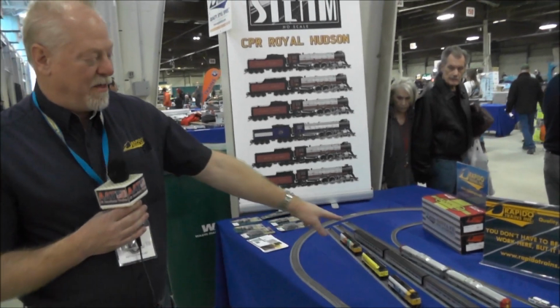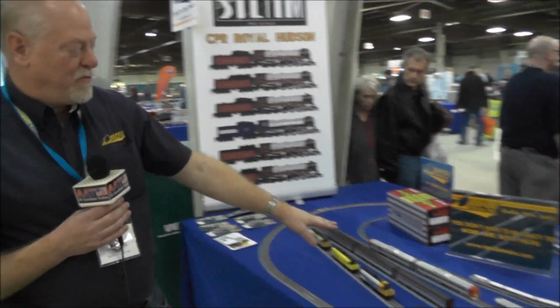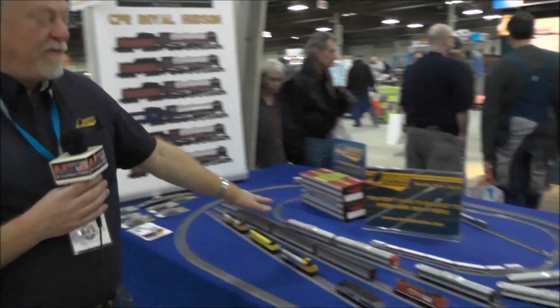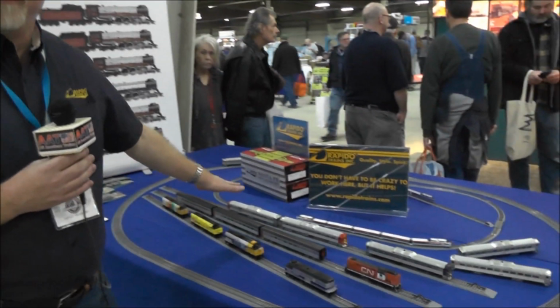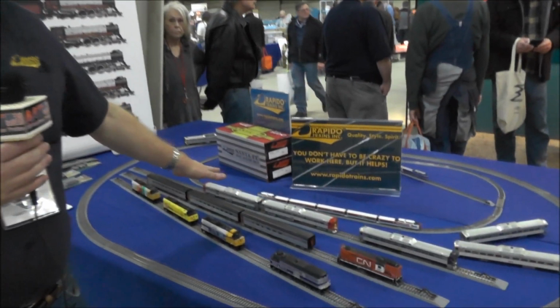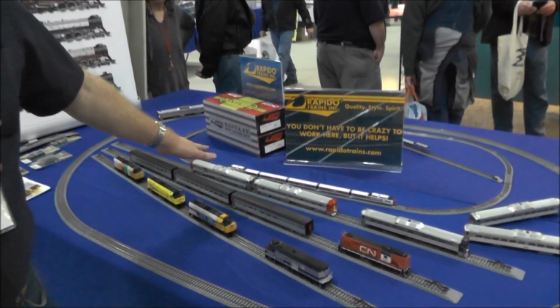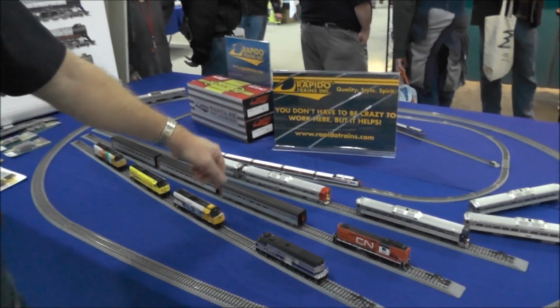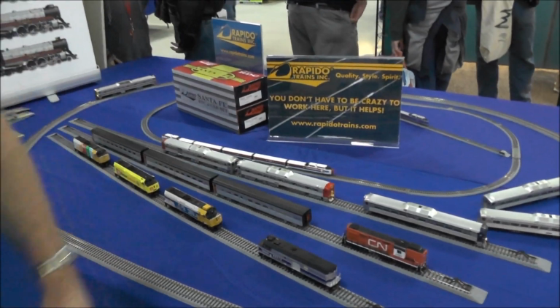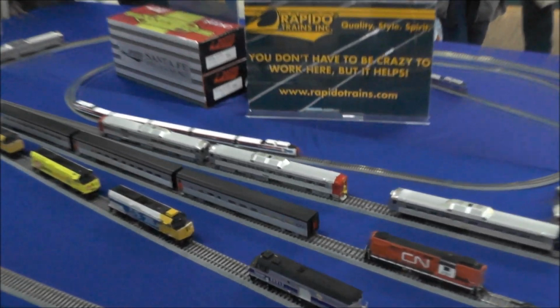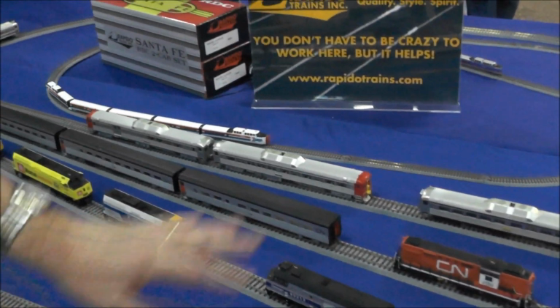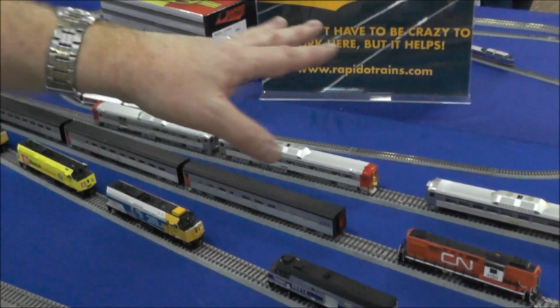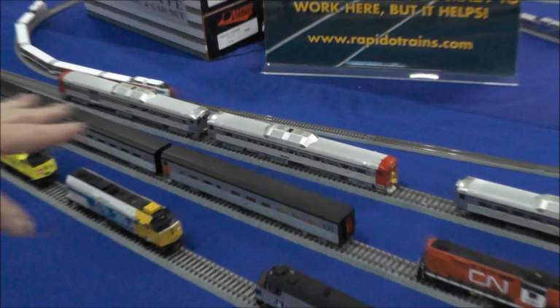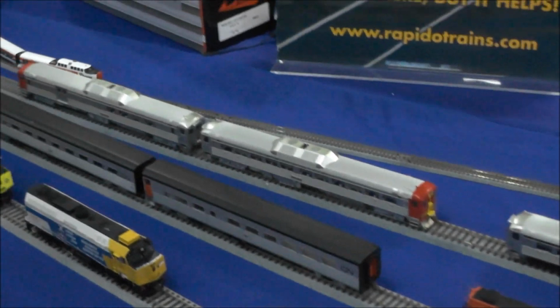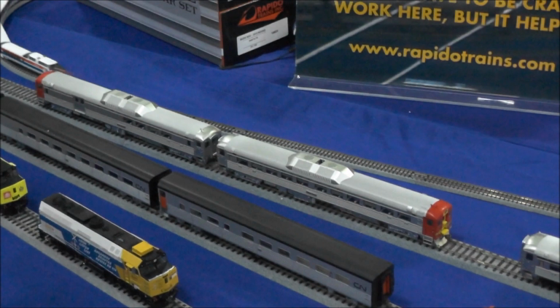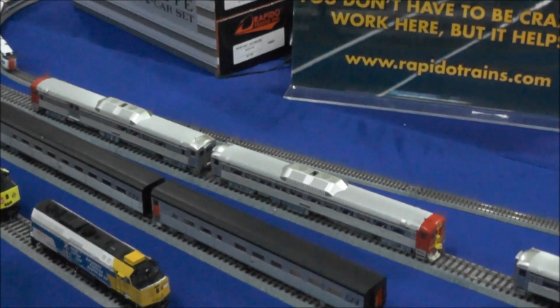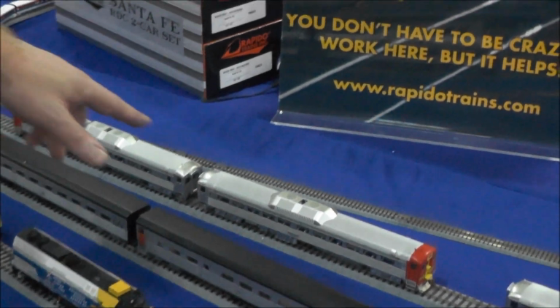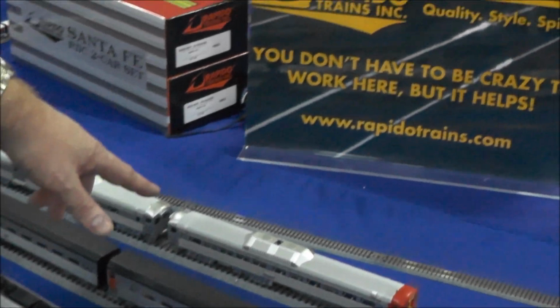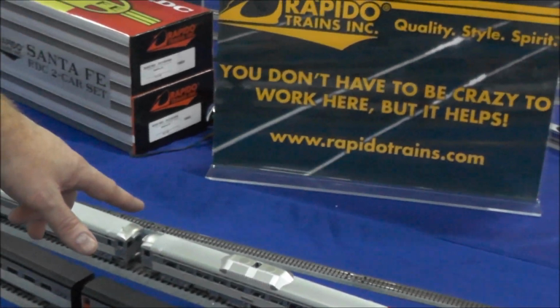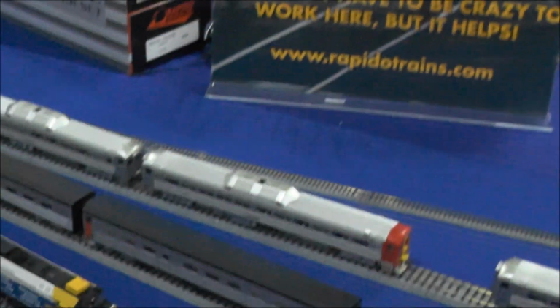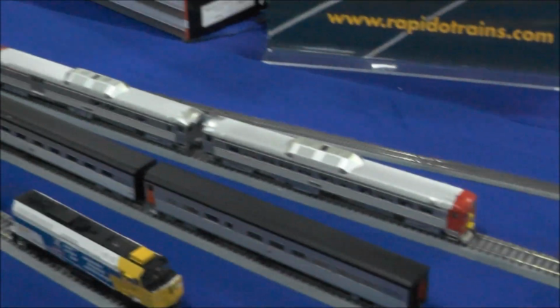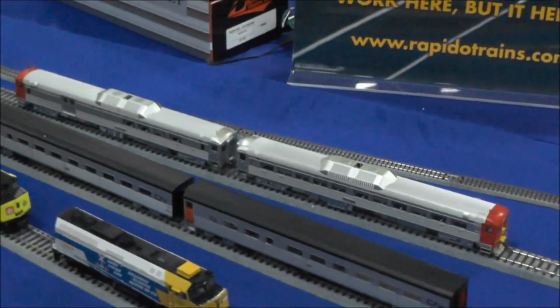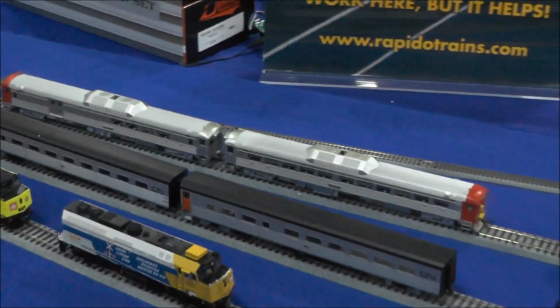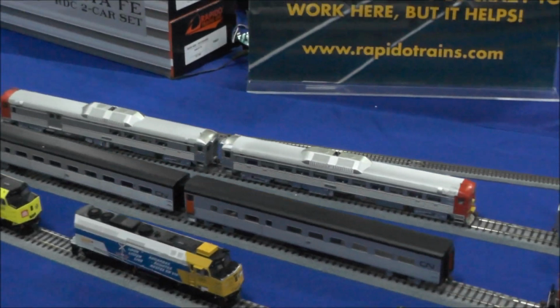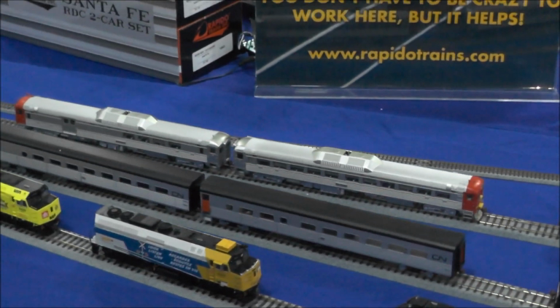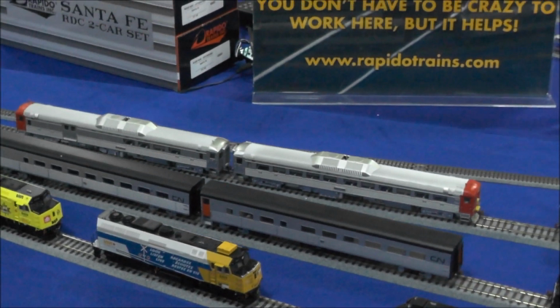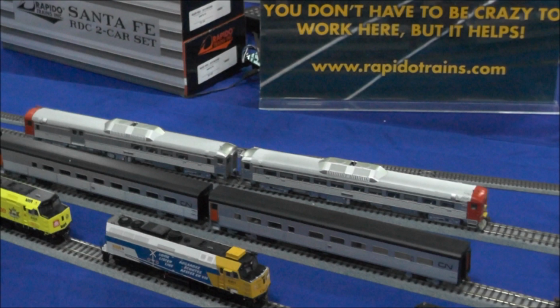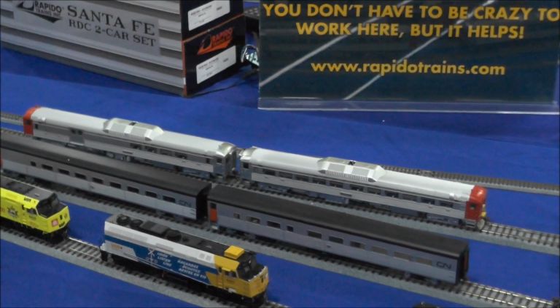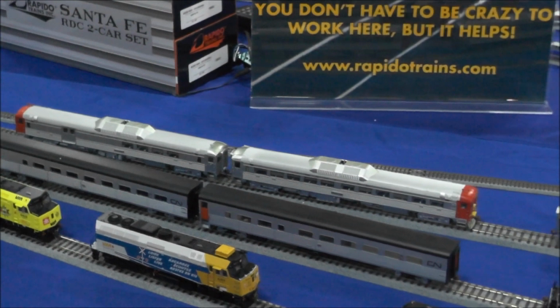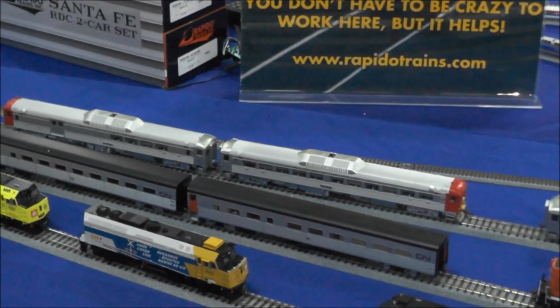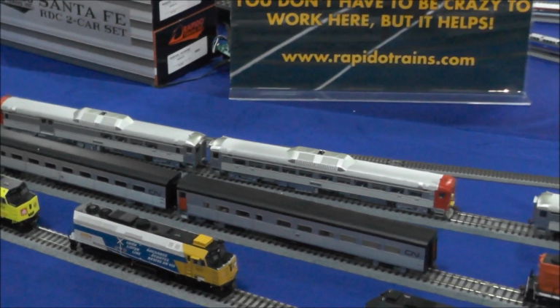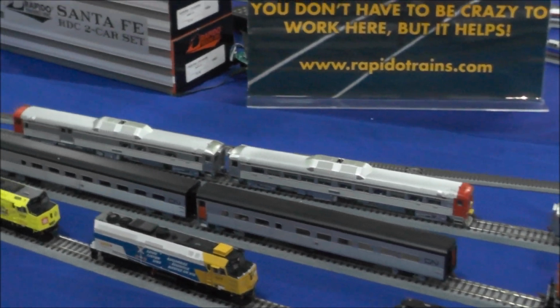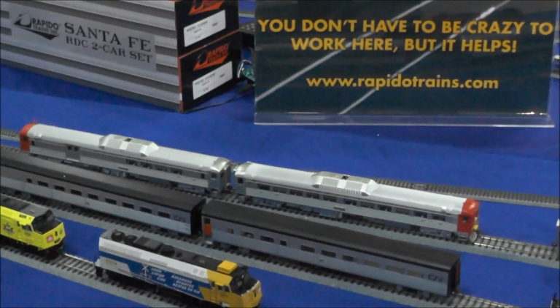The new run of RDCs — RDC 1s, 2s, and 3s — and these are the Santa Fe units as well. These have actually just shipped from our warehouse and will be out to the dealers very, very shortly.